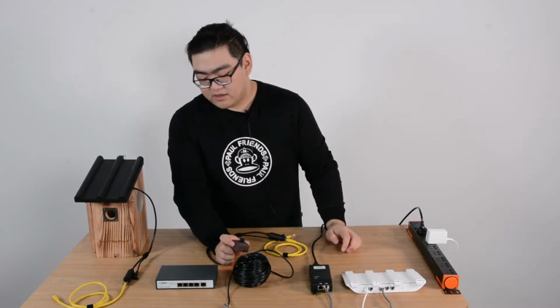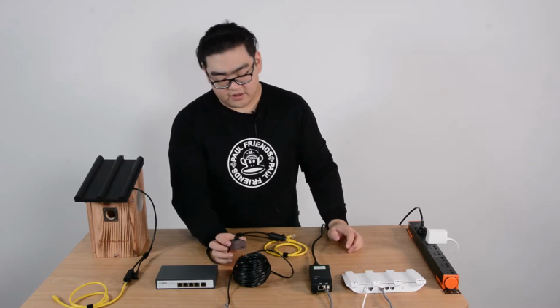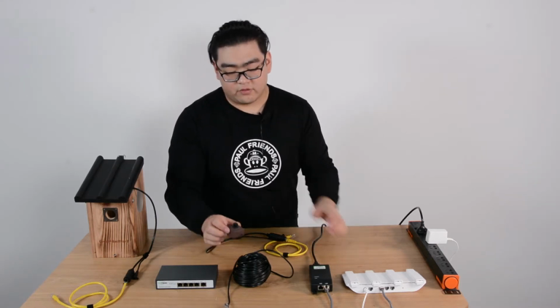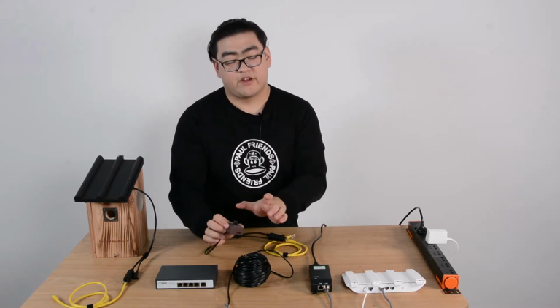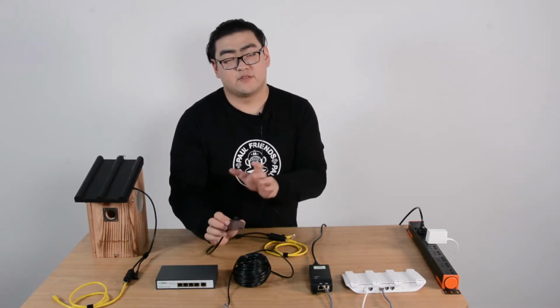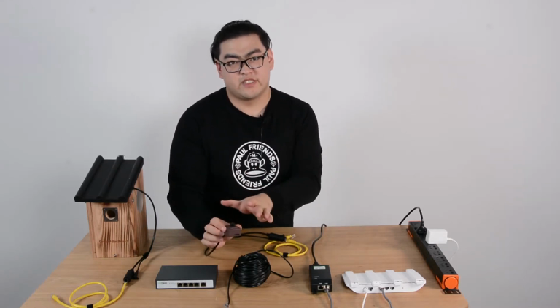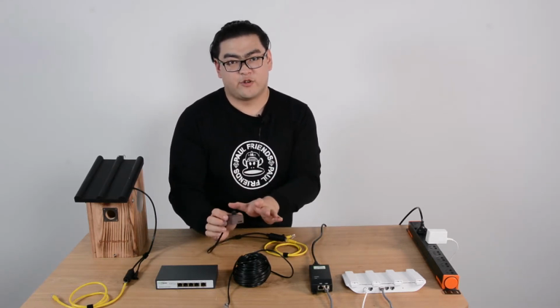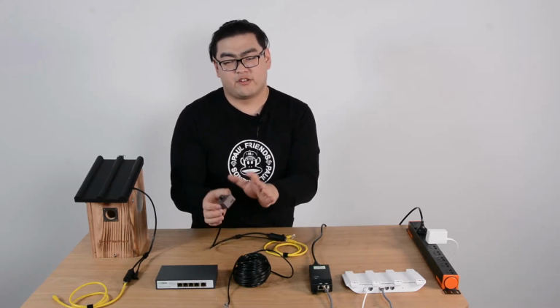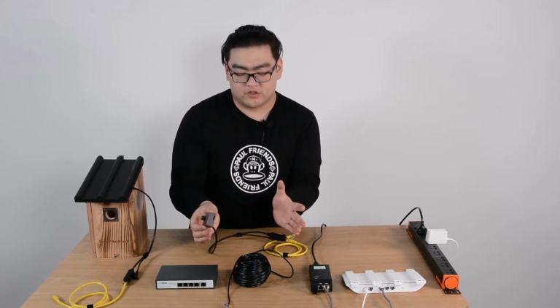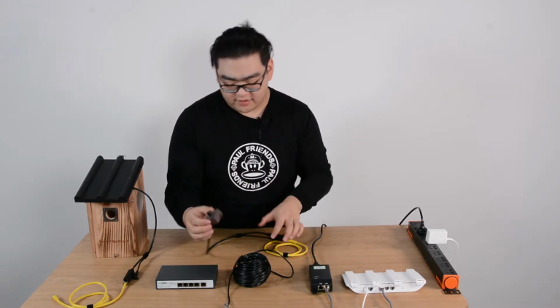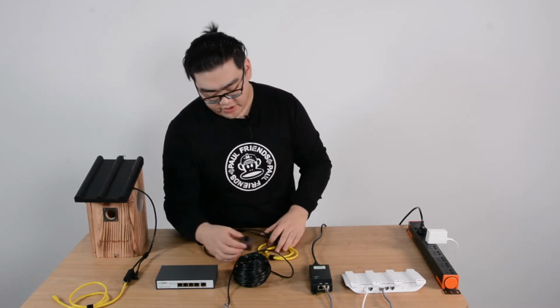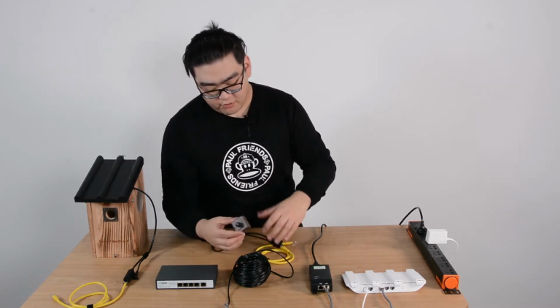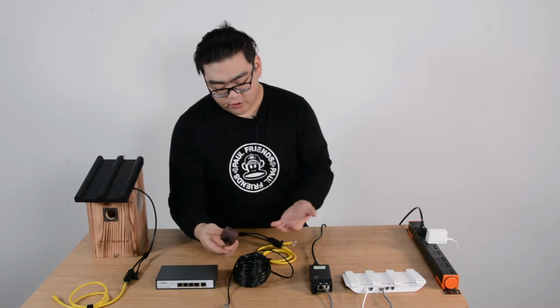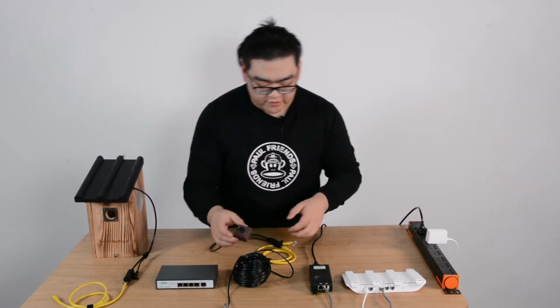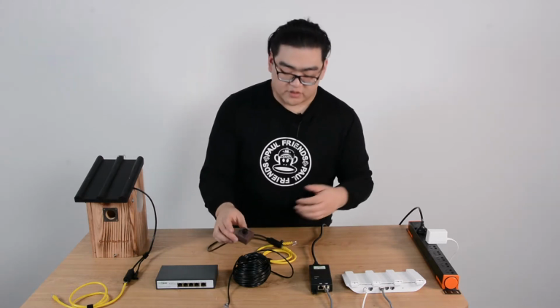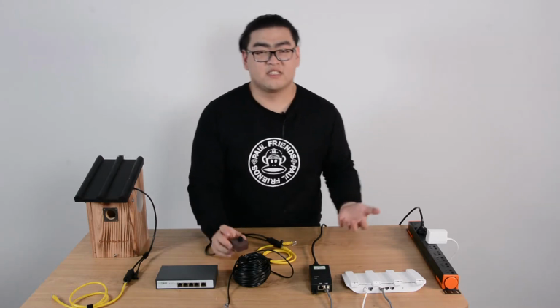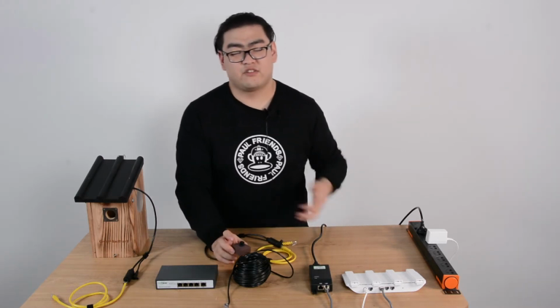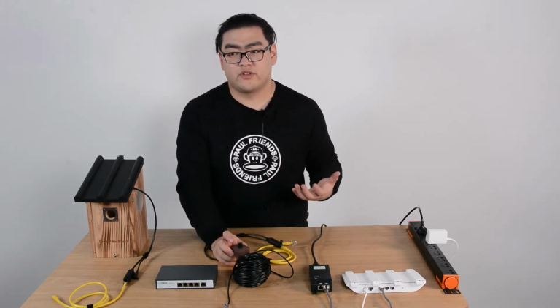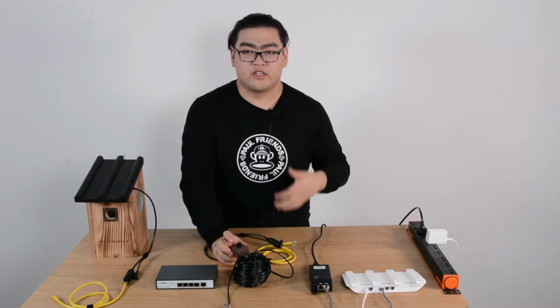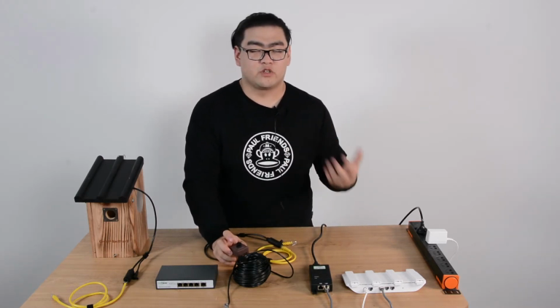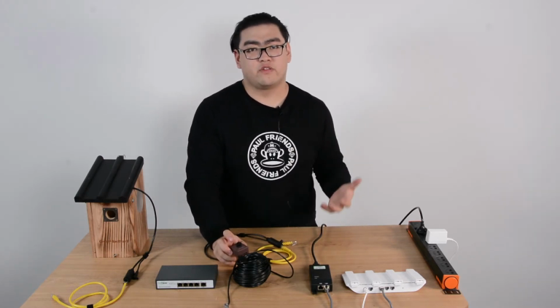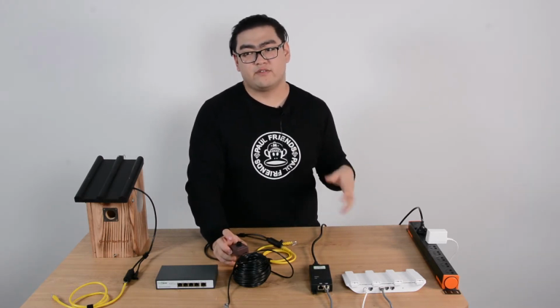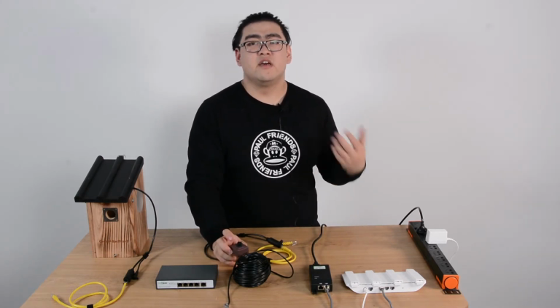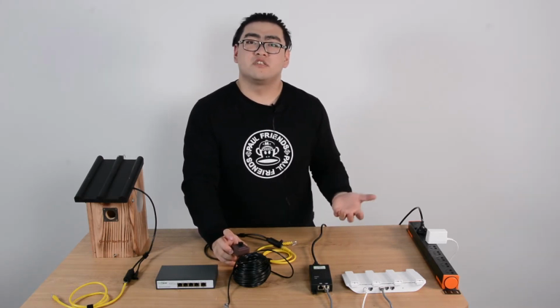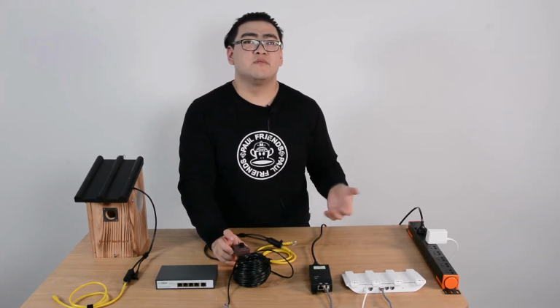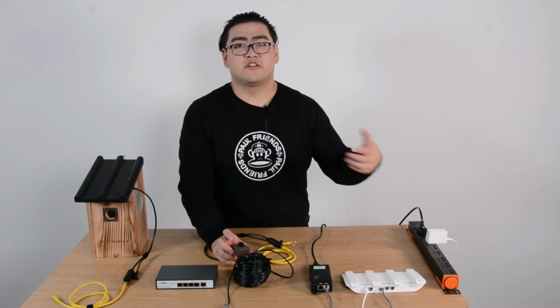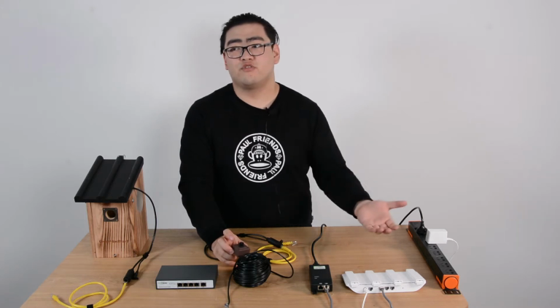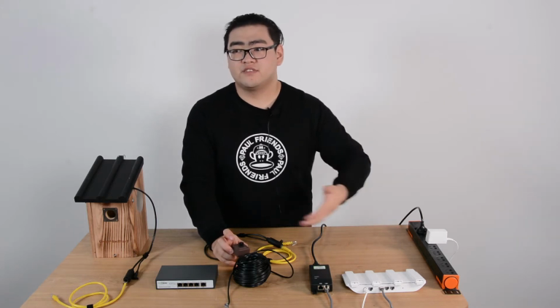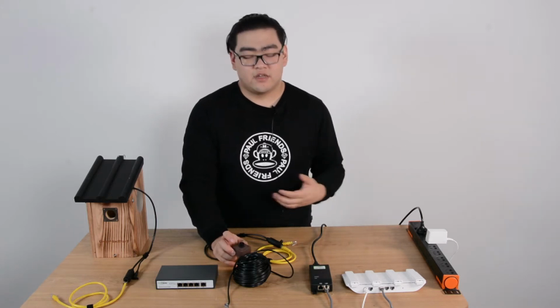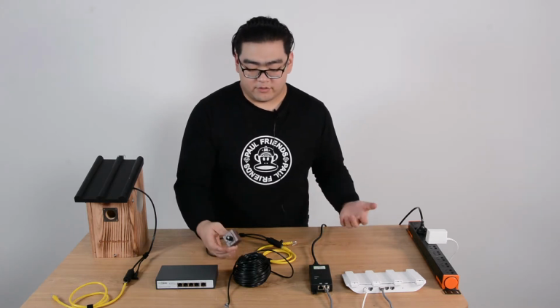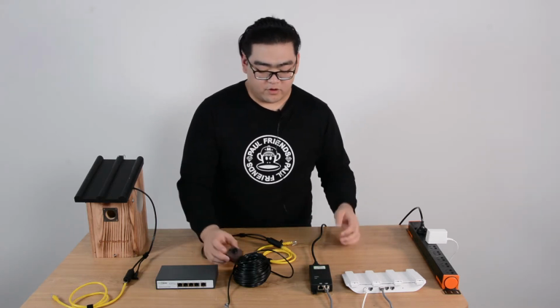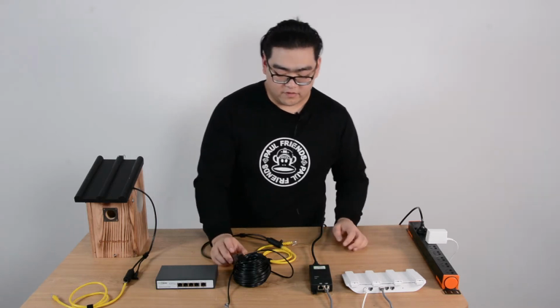We have microphones built in so you can hear the birds tweet. And we have recording features — once it's connected to our internet, we can record down the precious moments on our hard drives, which would be very wonderful.